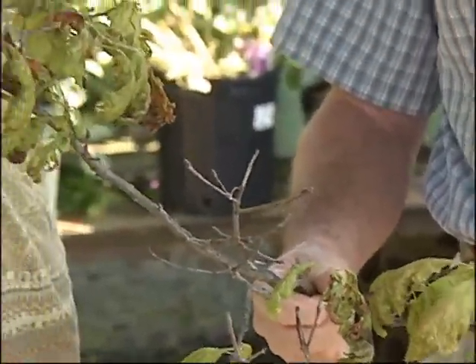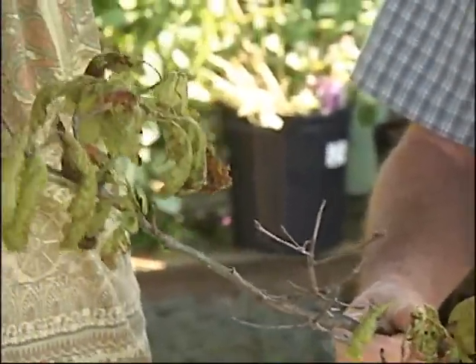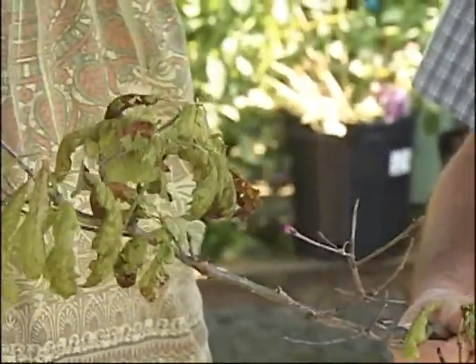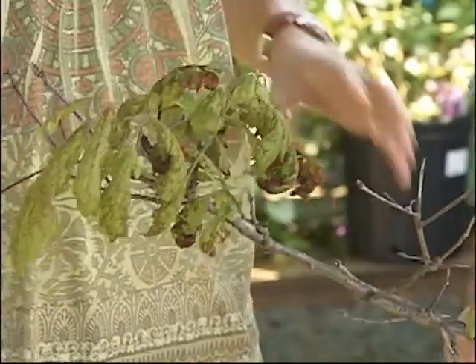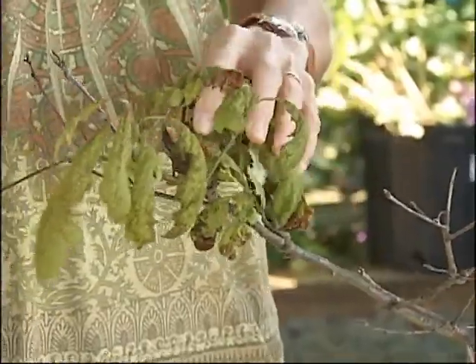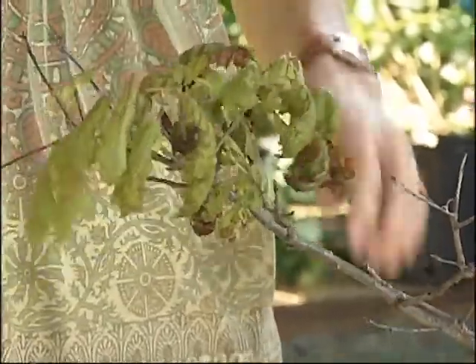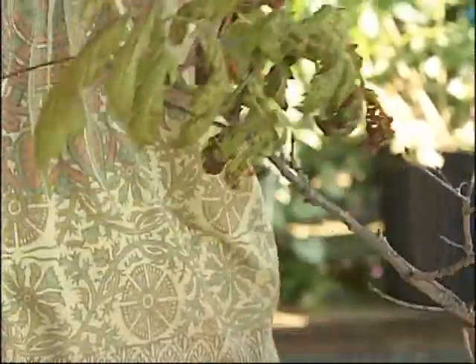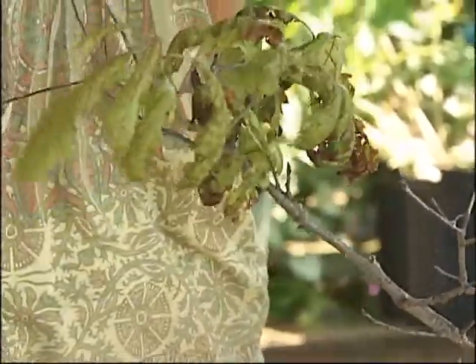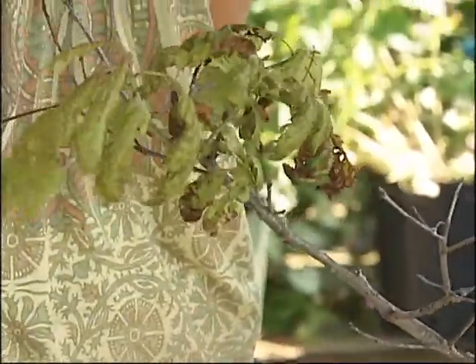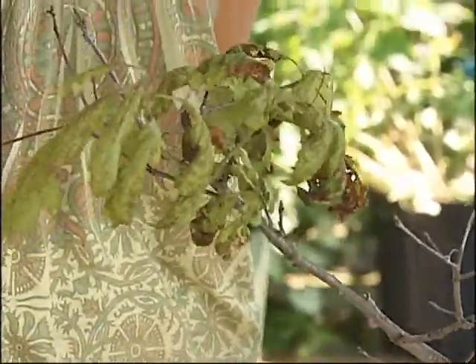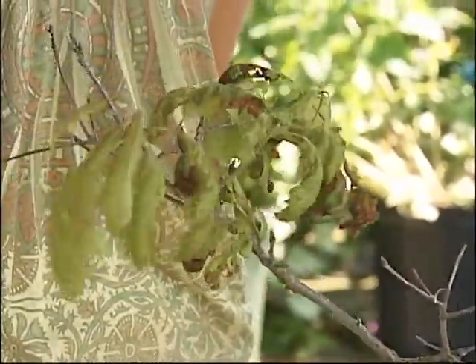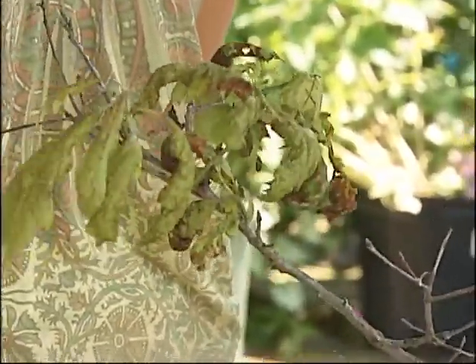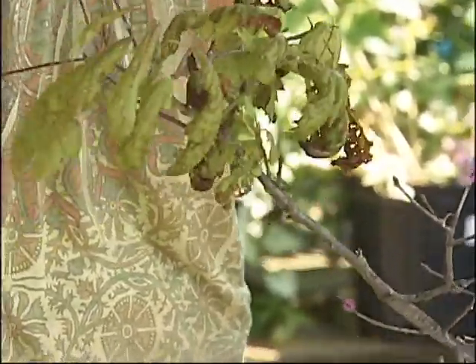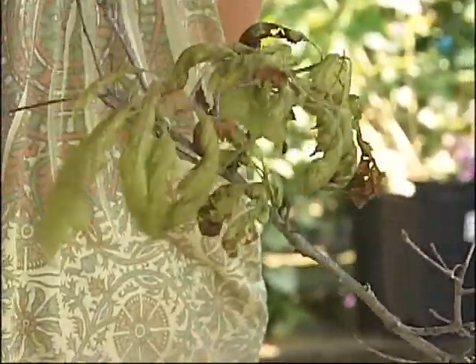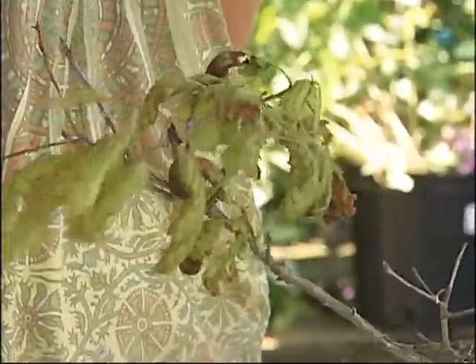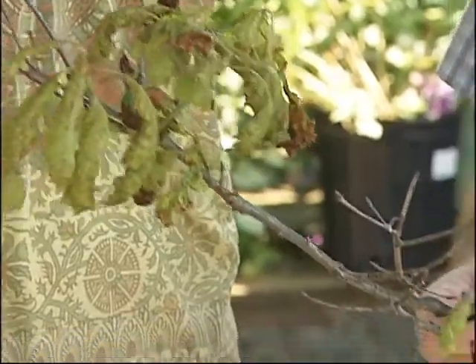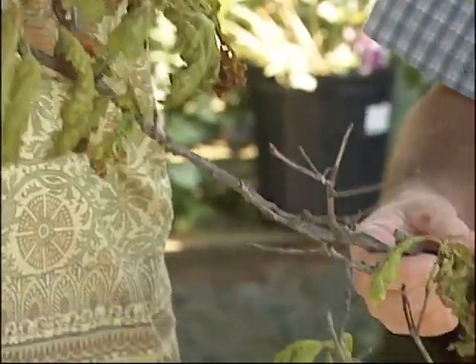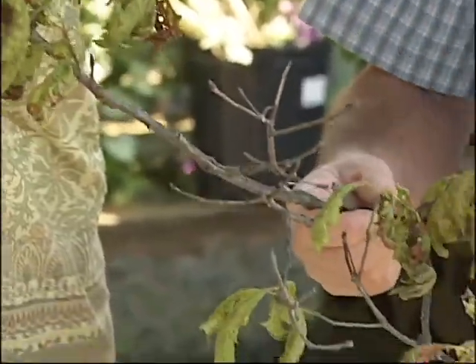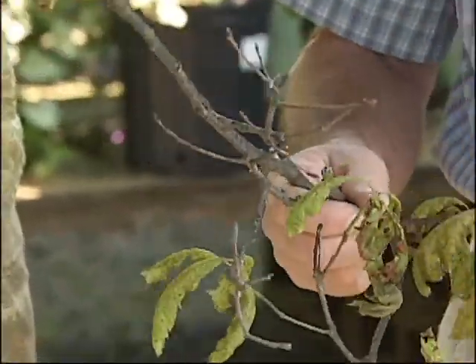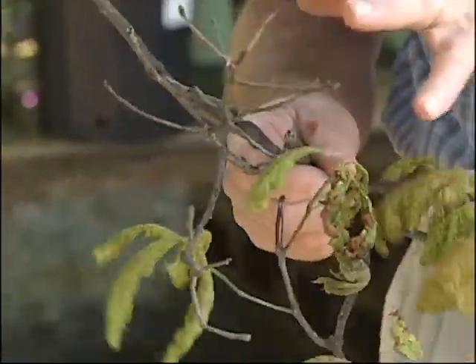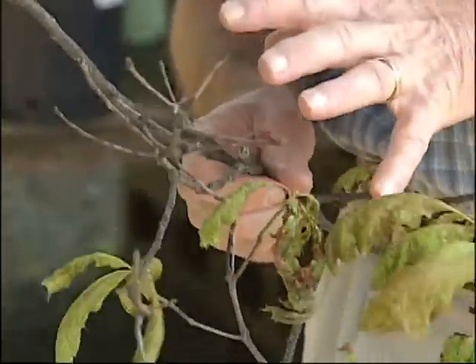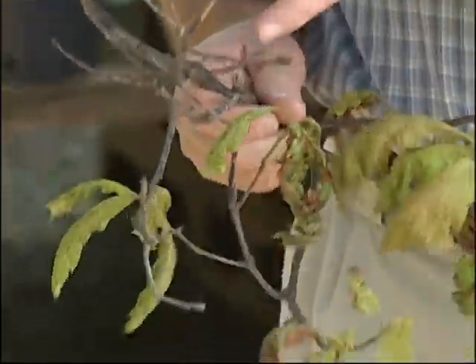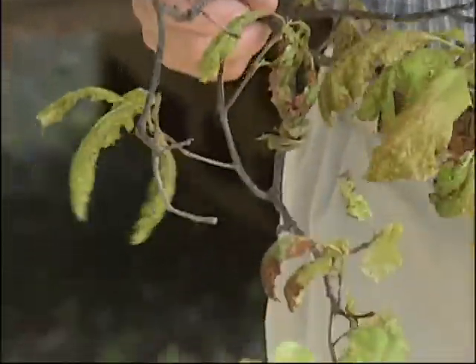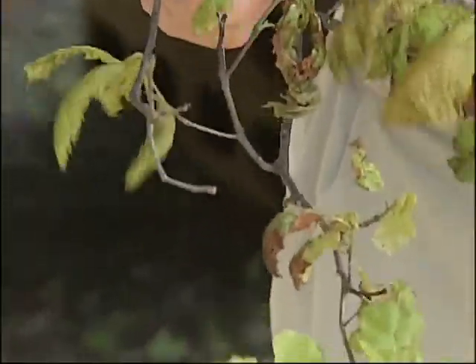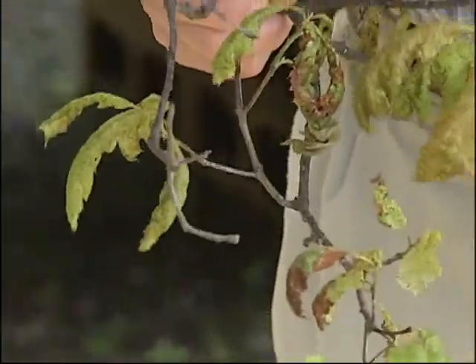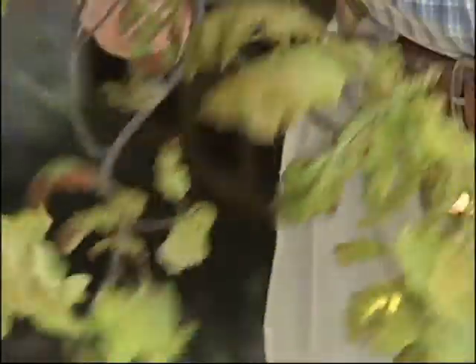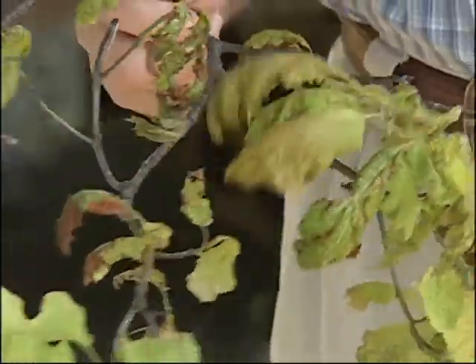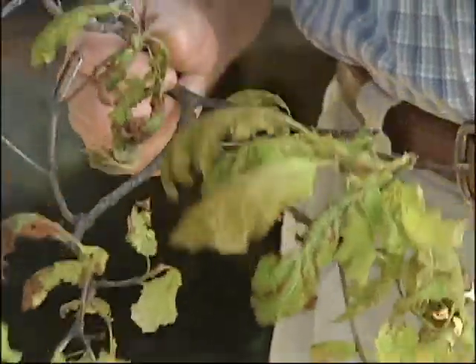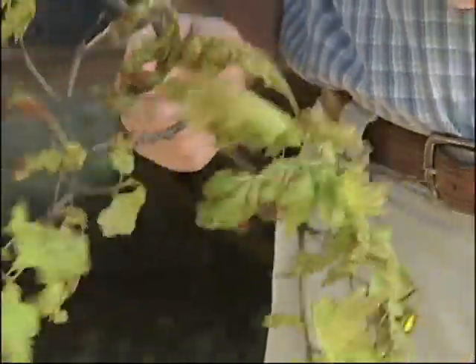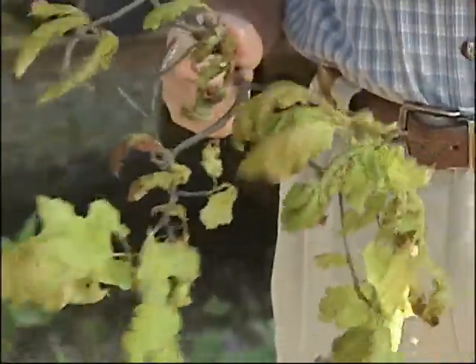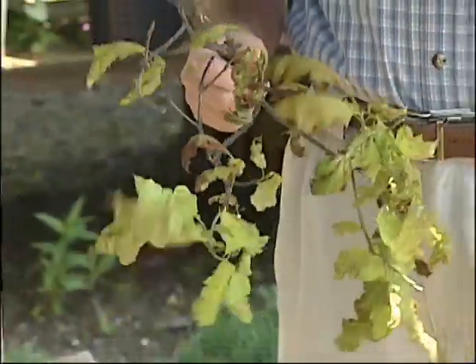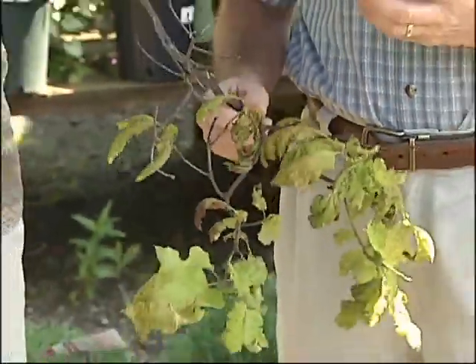Can we treat this right now? Well, the treatment is a fungicide if necessary, but it has to be done before you see it — it has to be done when the buds first break out. So when you see it like this, it's too late to spray for this year.